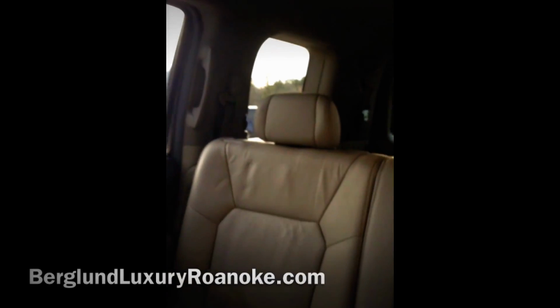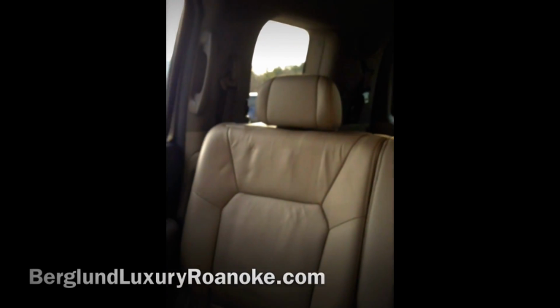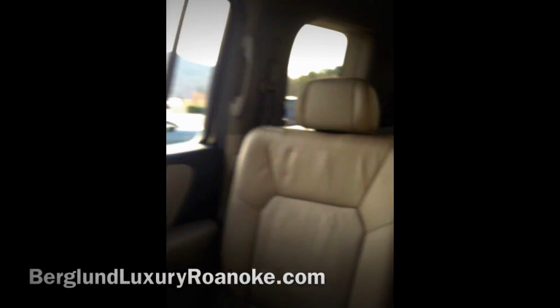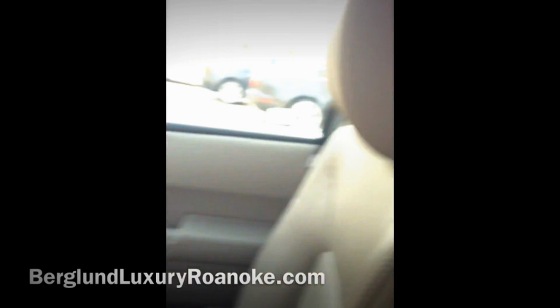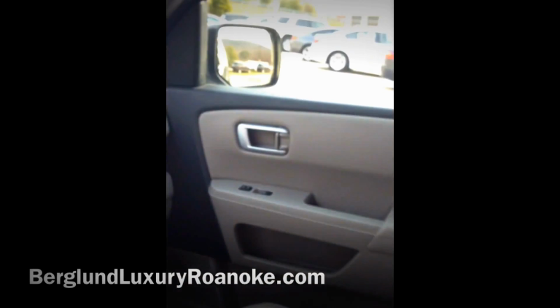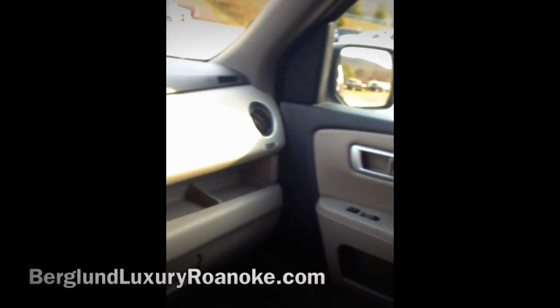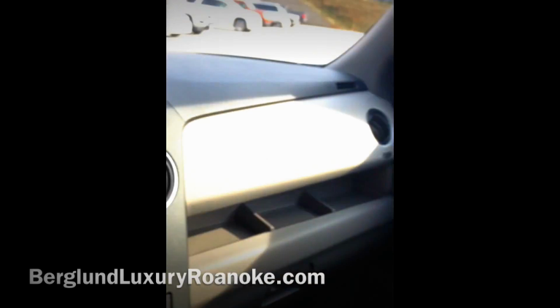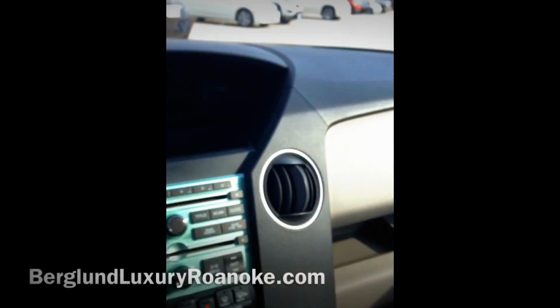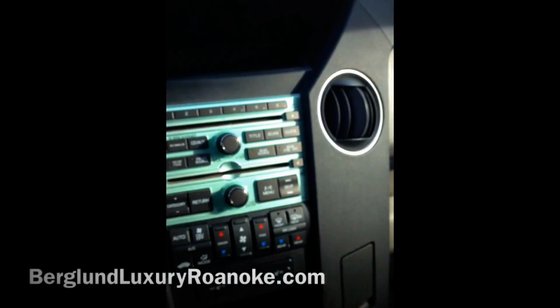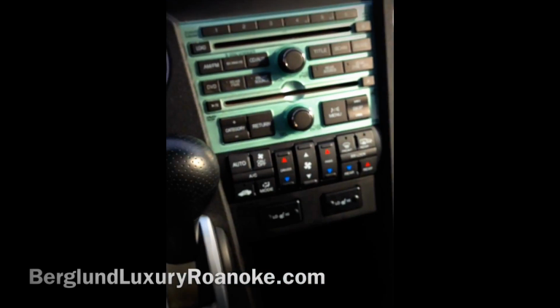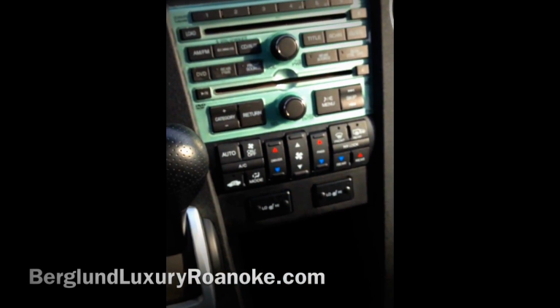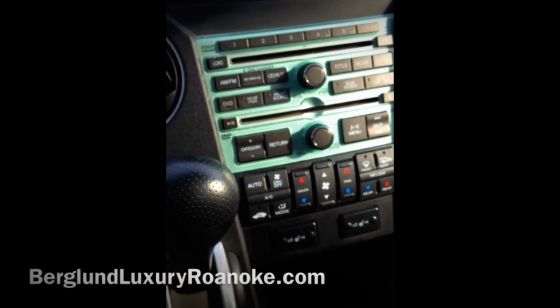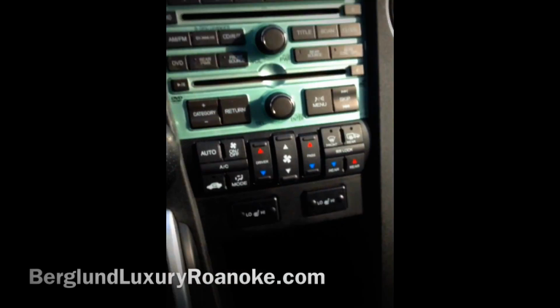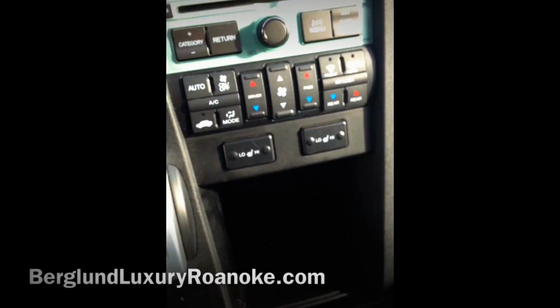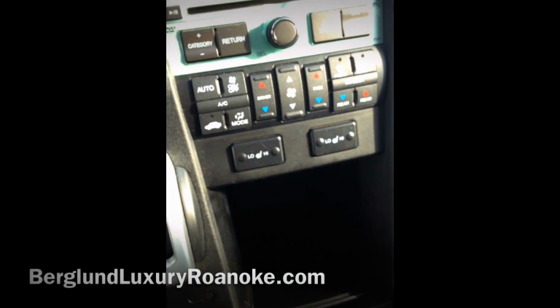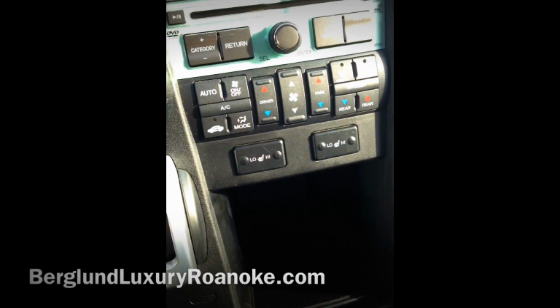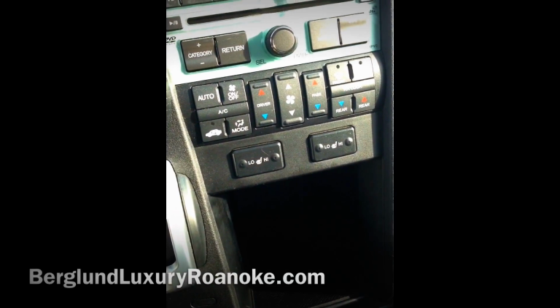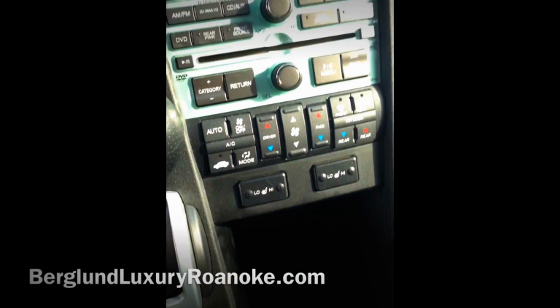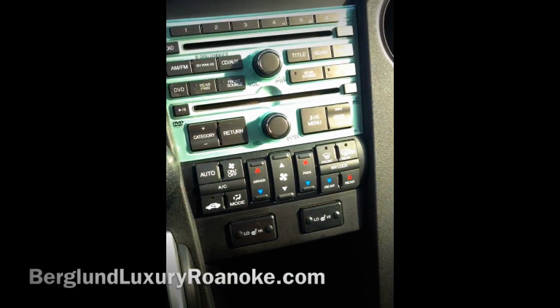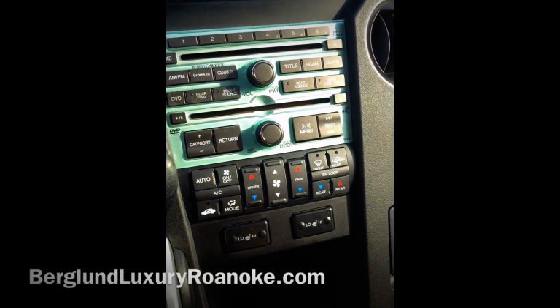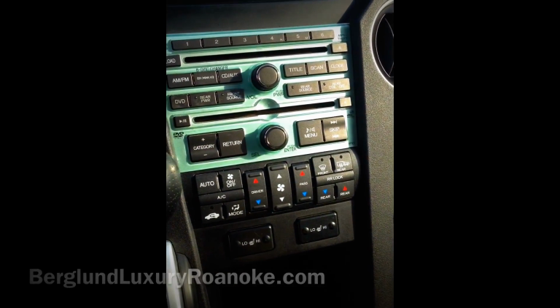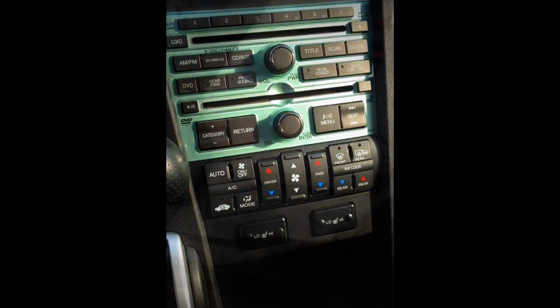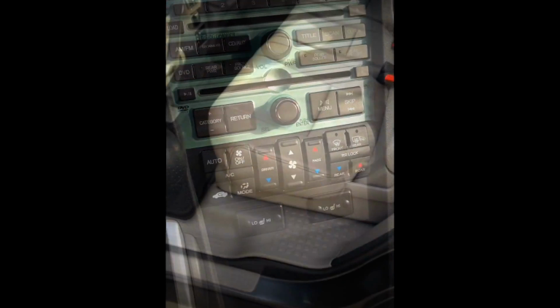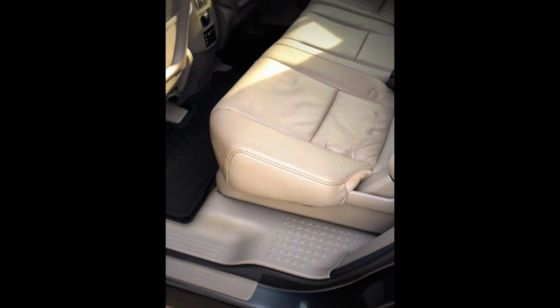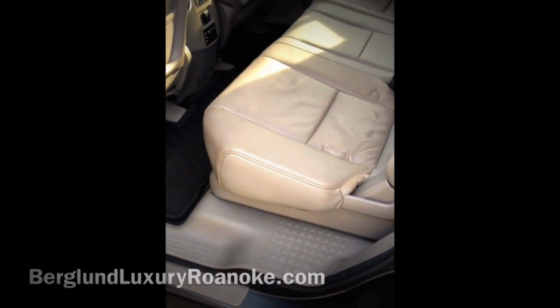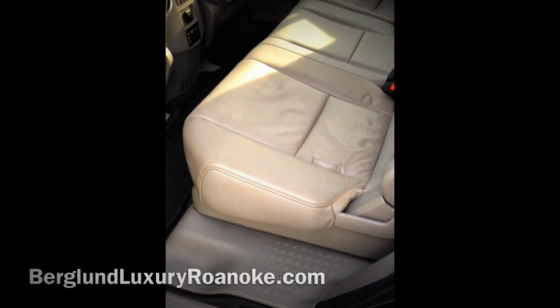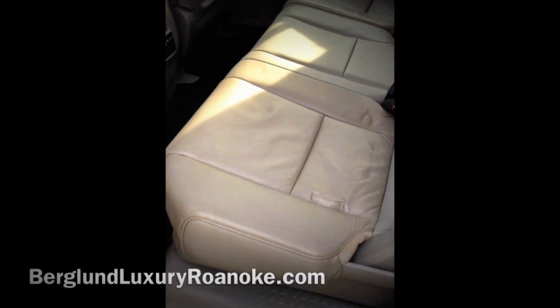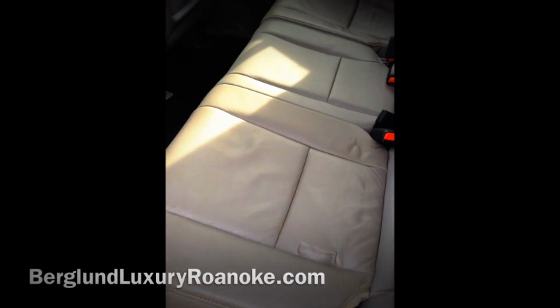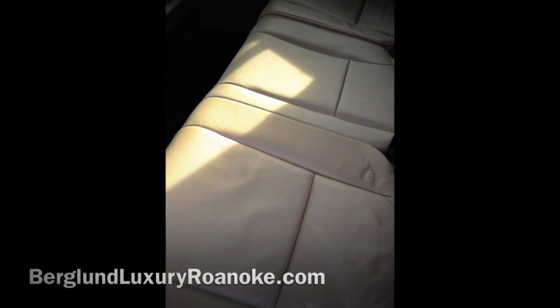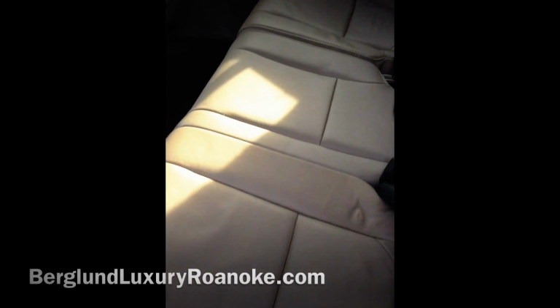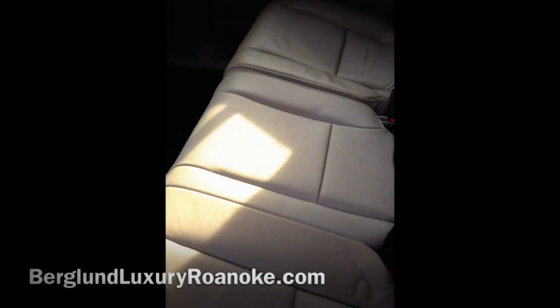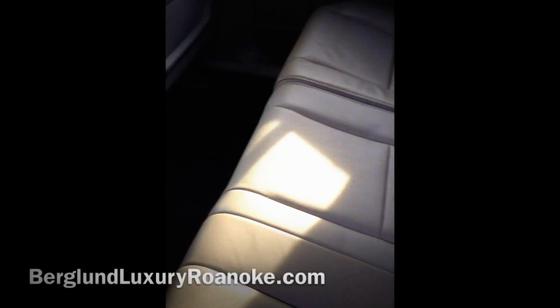It also has a sunroof. The car is in excellent condition. Here are your controls up front as well — you can pause and take a peek at those. Your back seat right here is in excellent condition.